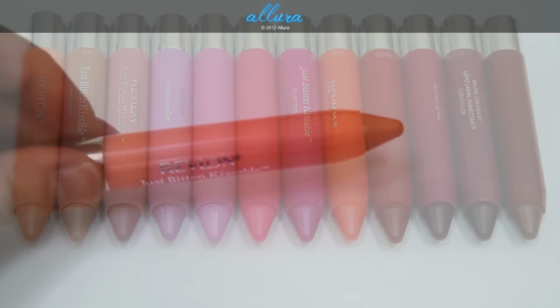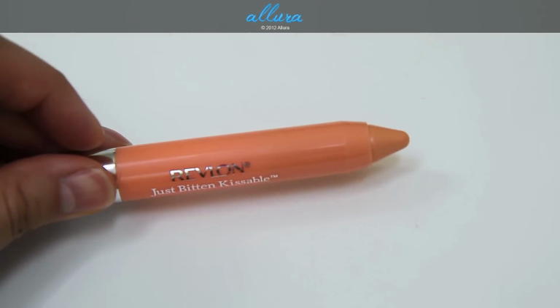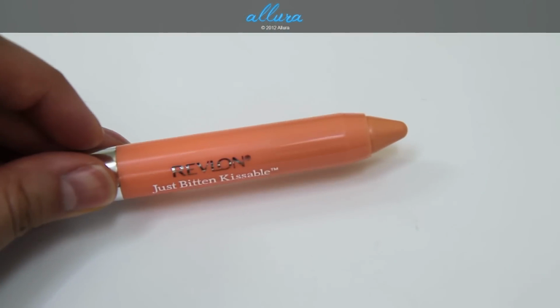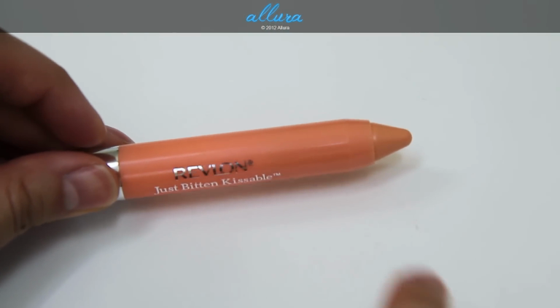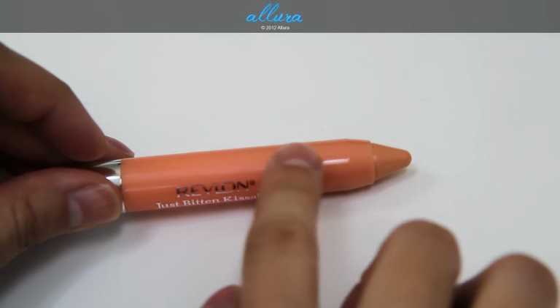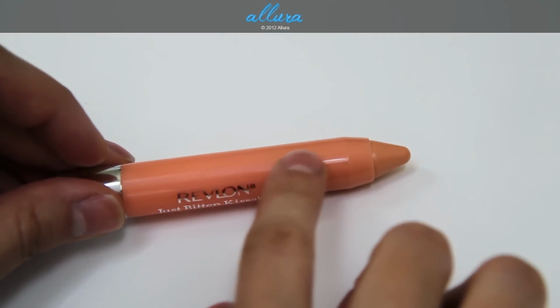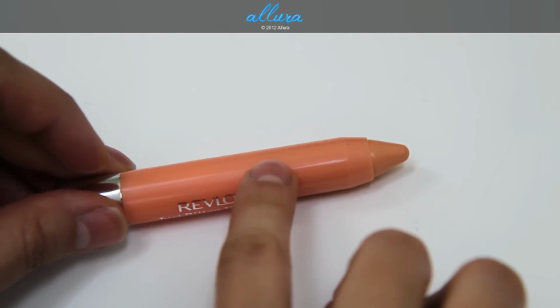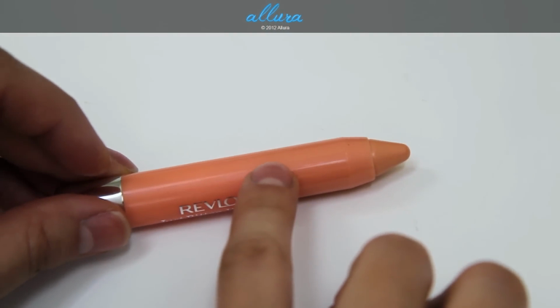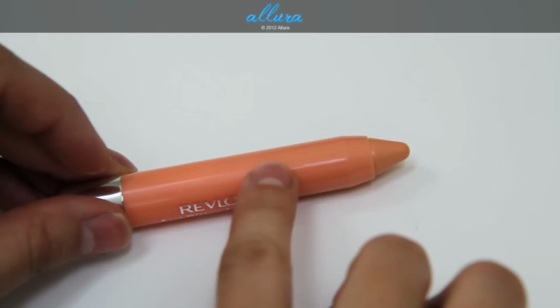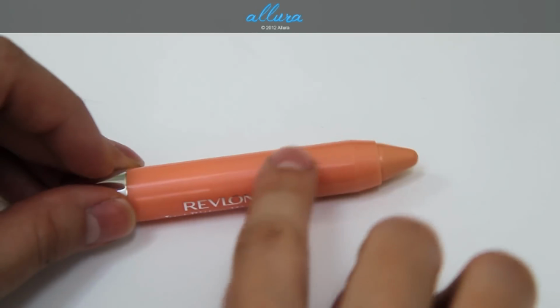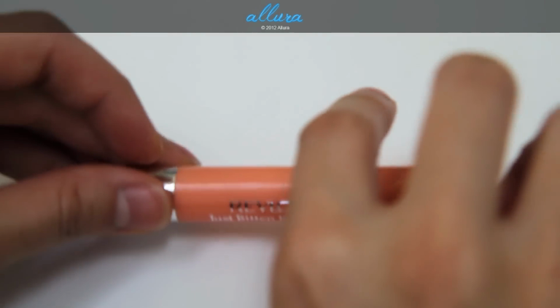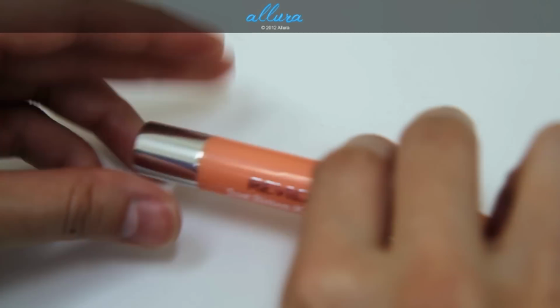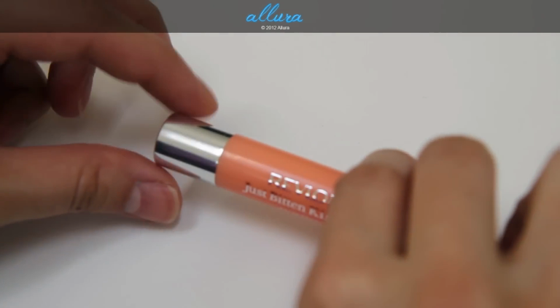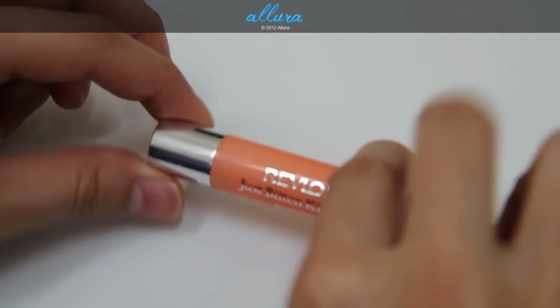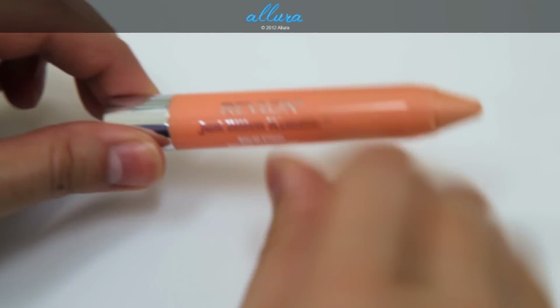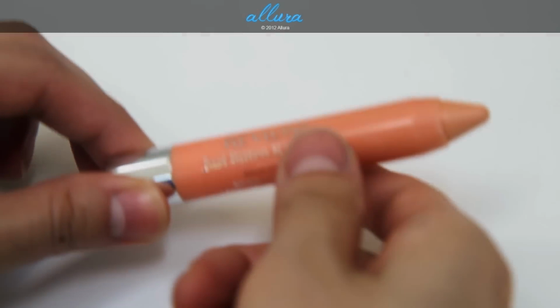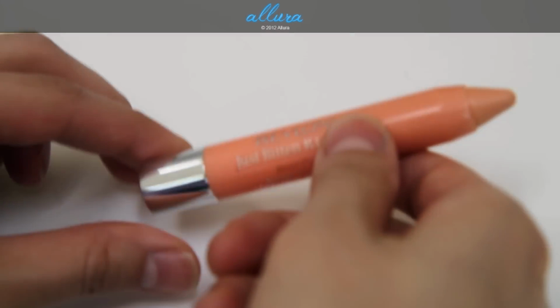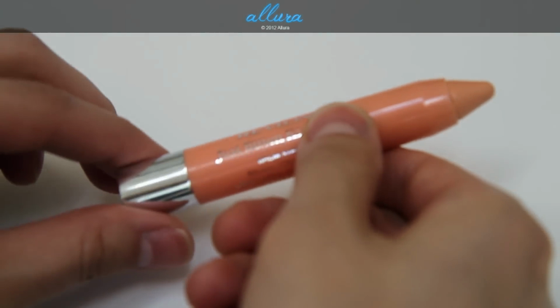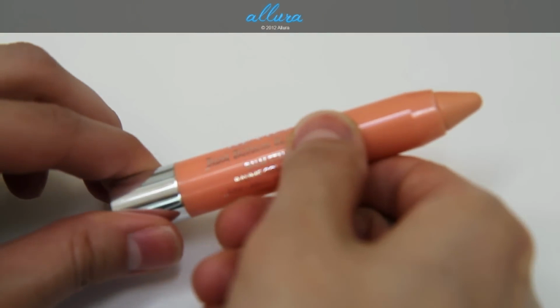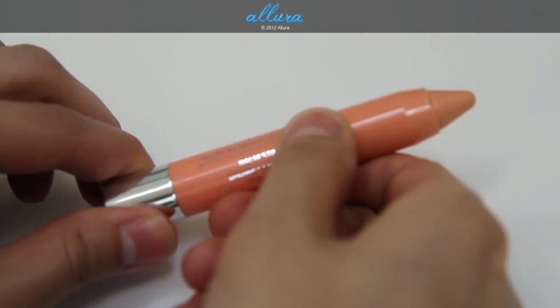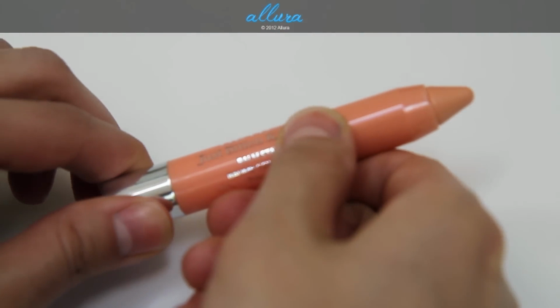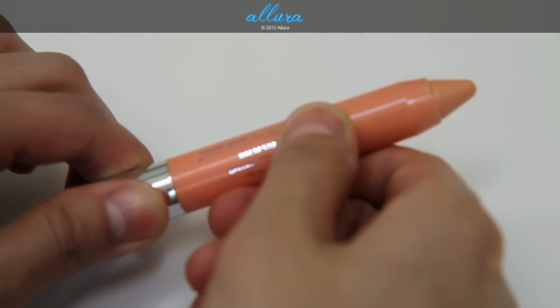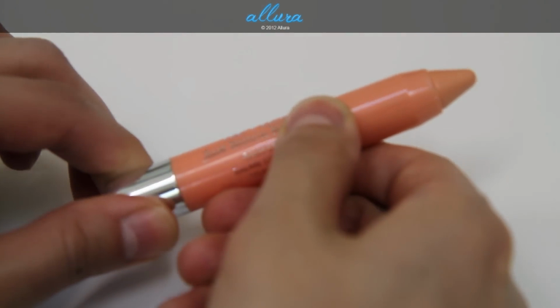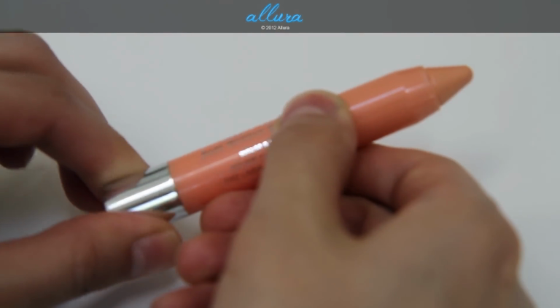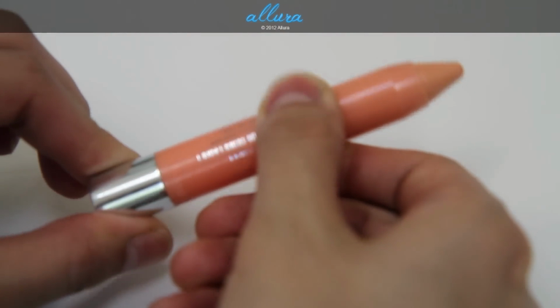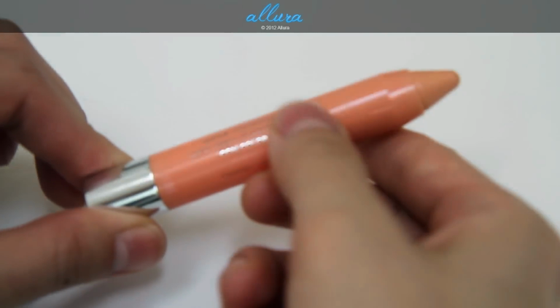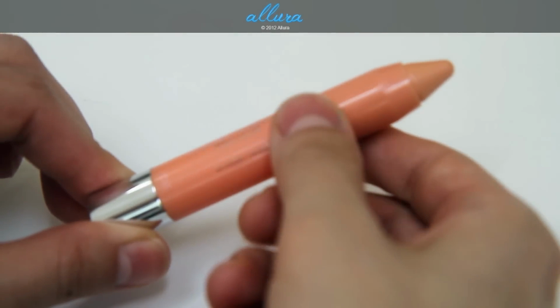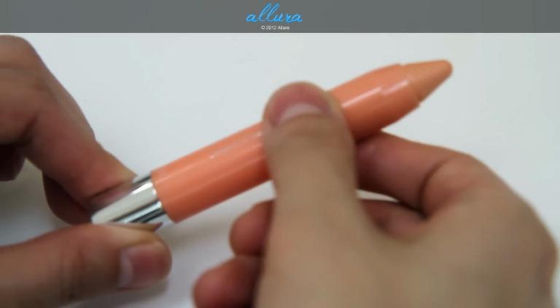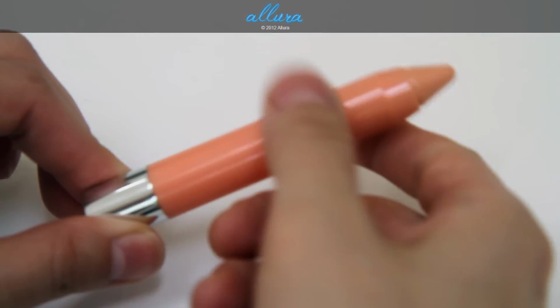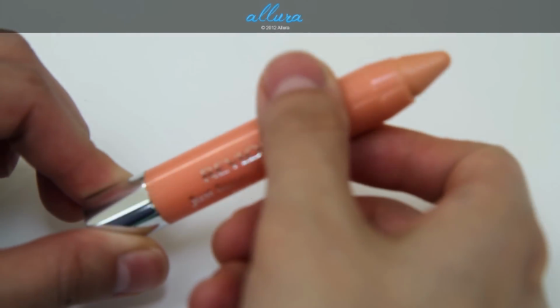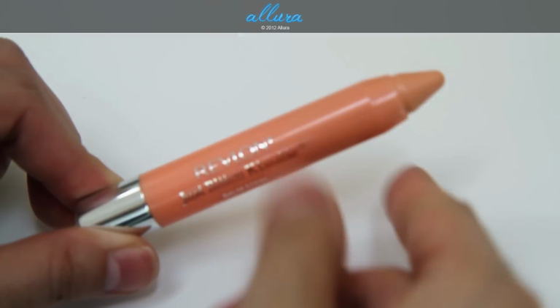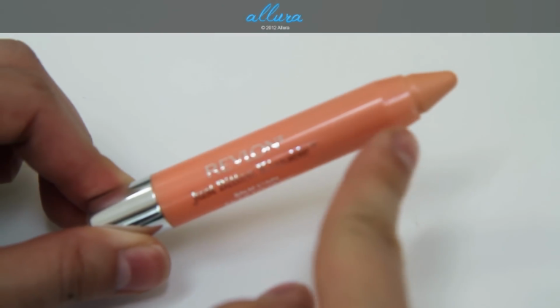In terms of packaging, they come in these plastic pencils, and the base twists up so you can get more product.